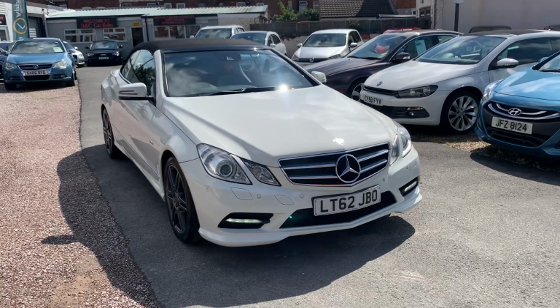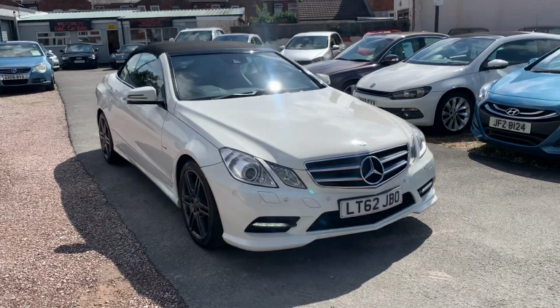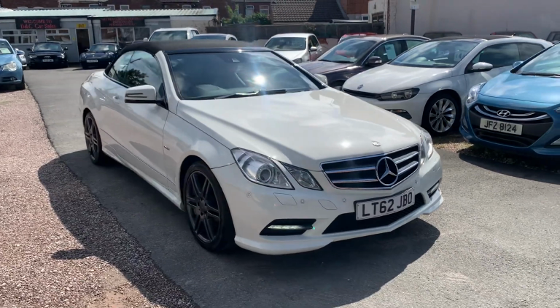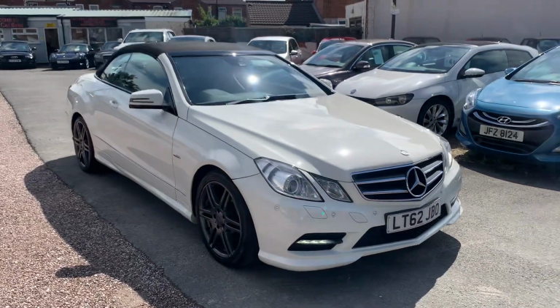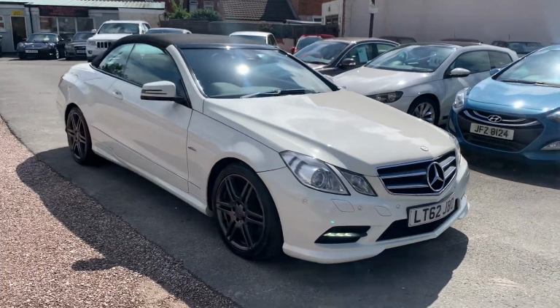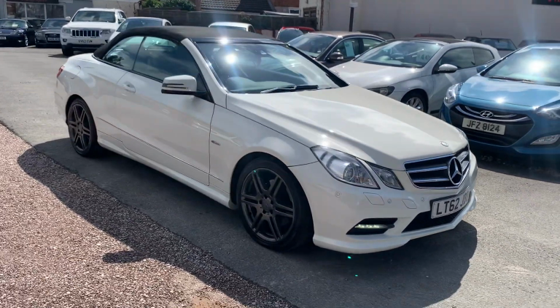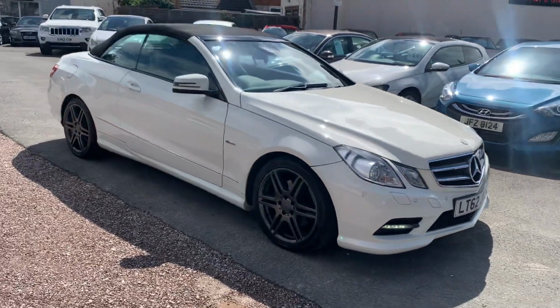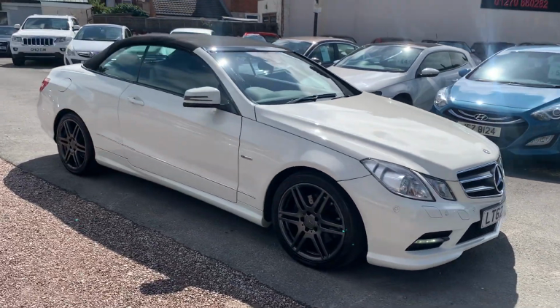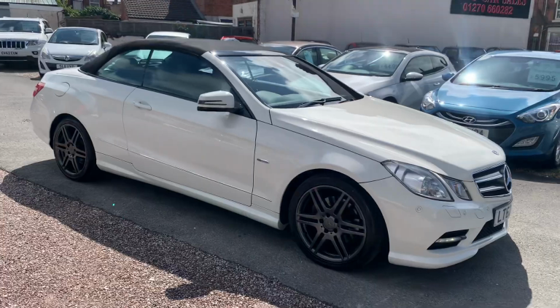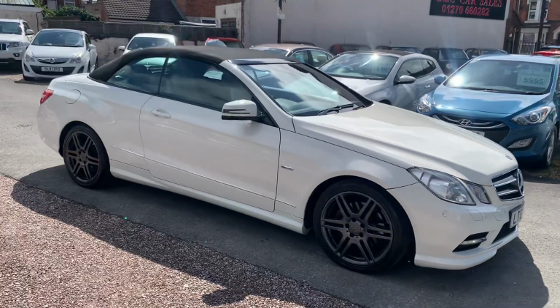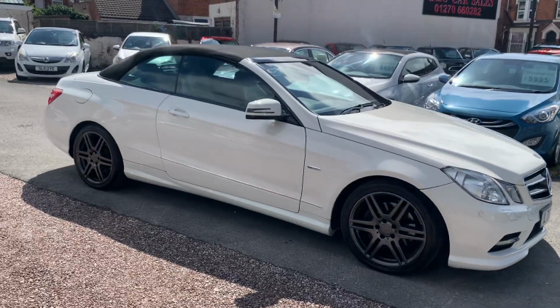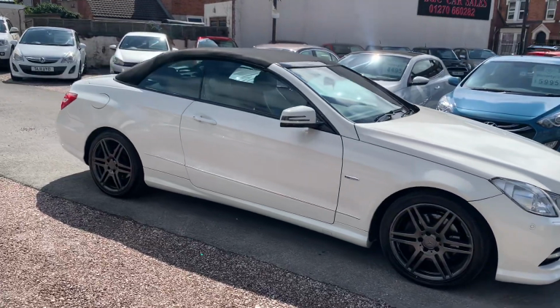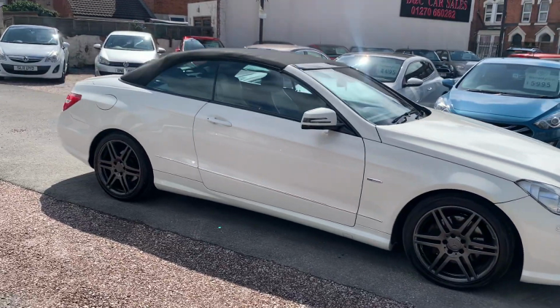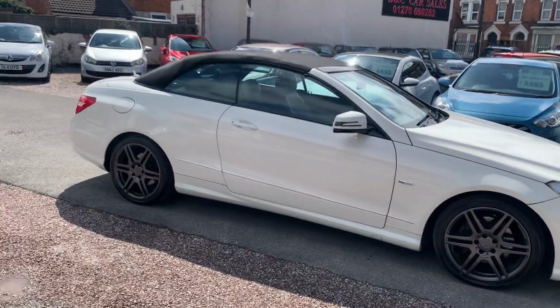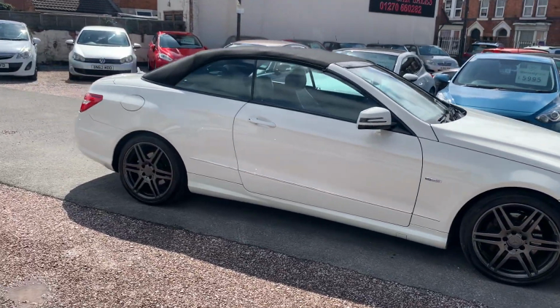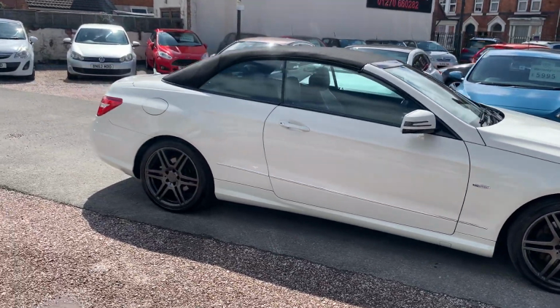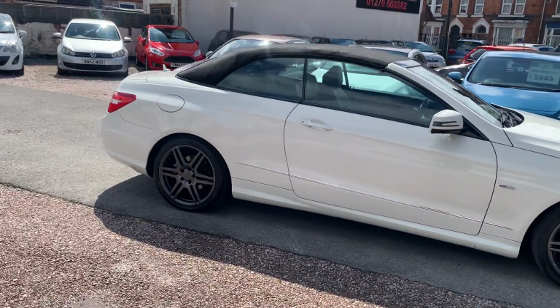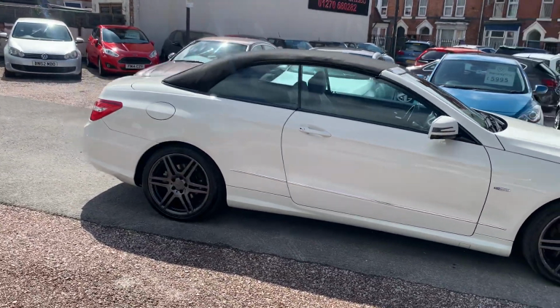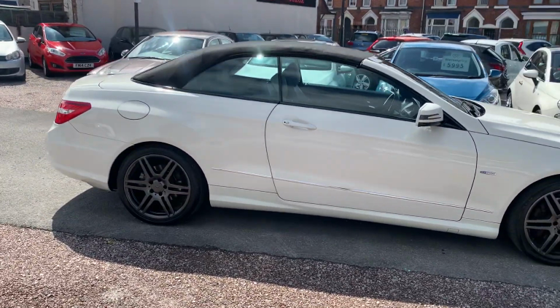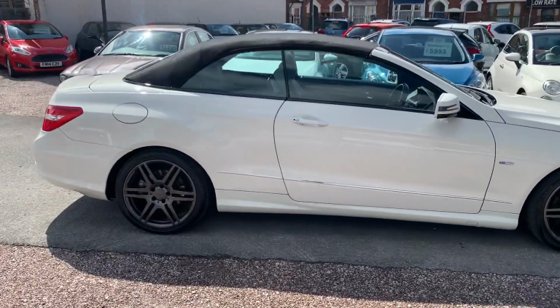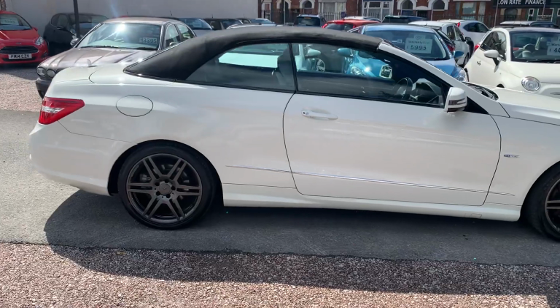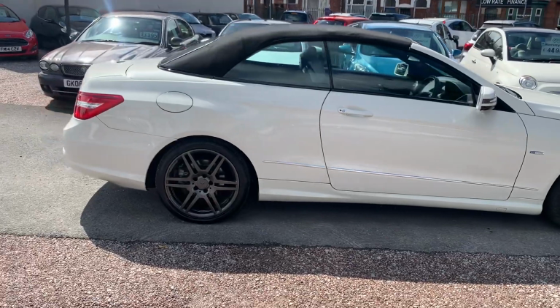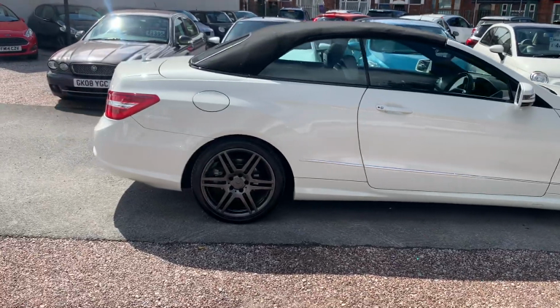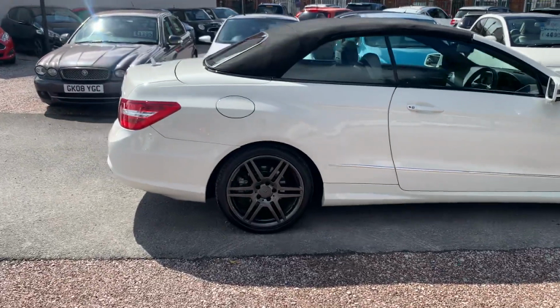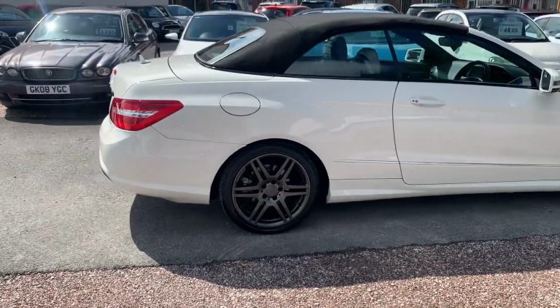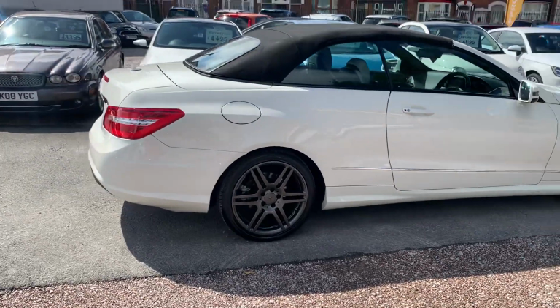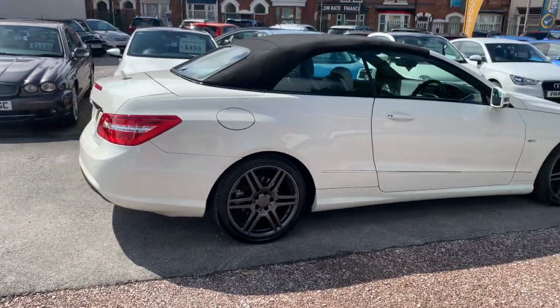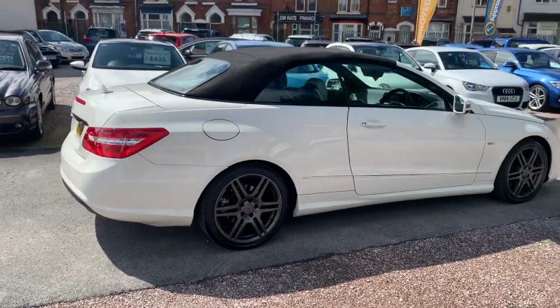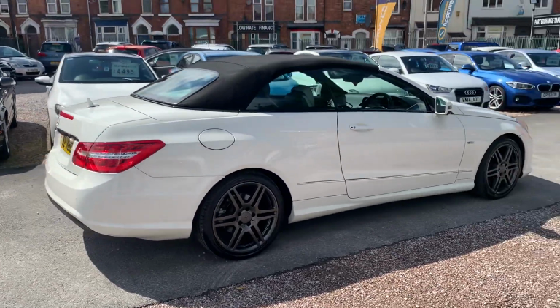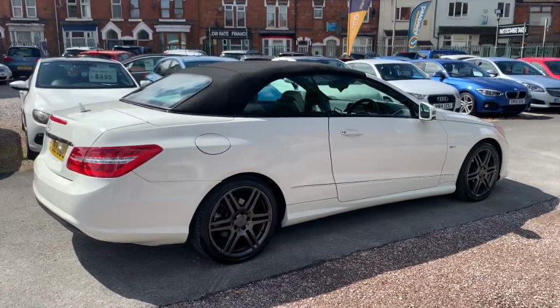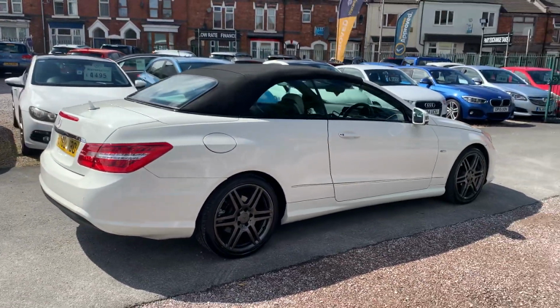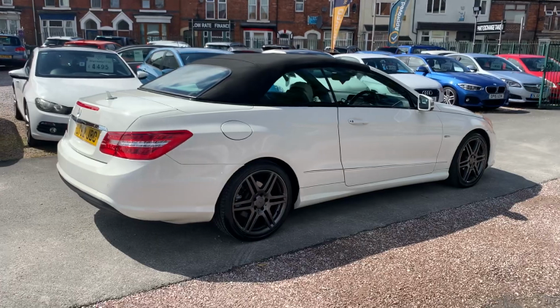Hi, it's Richard from D&C Car Sales in Crewe. I'm just going to do you a quick walk around video of our Mercedes E-Class Cabriolet. I've got the car running so you can get a feel for it, and we'll walk around all the bodywork and show you inside.